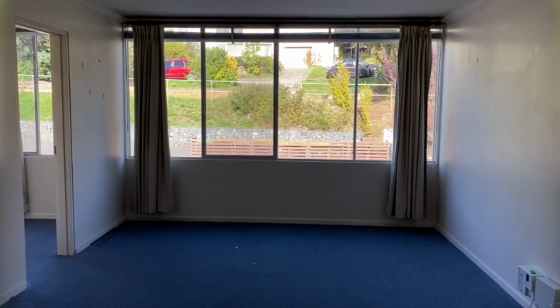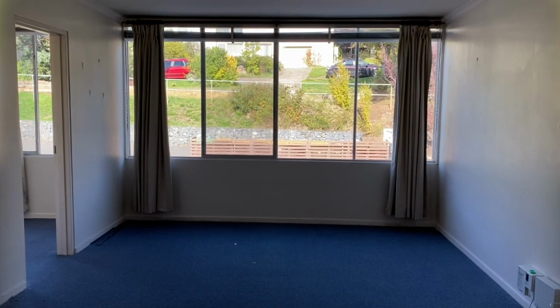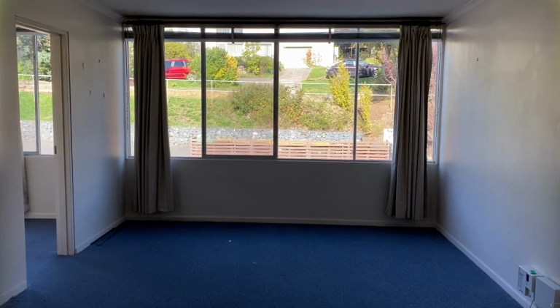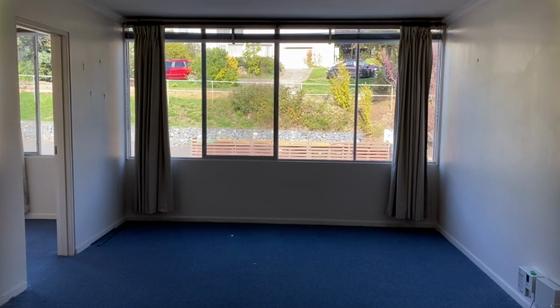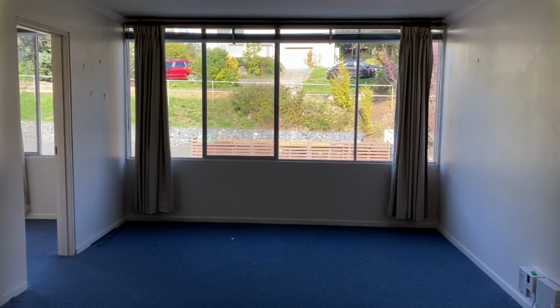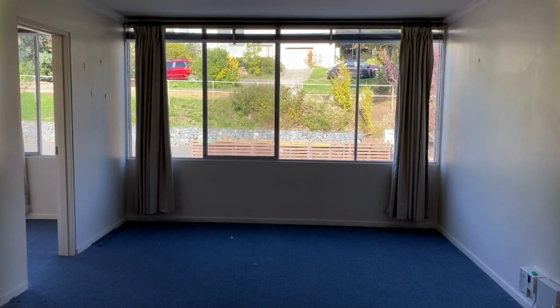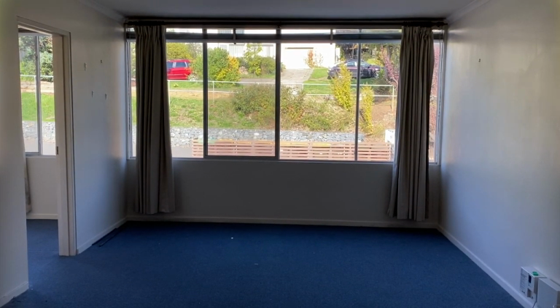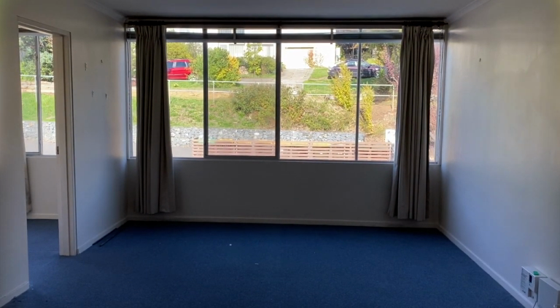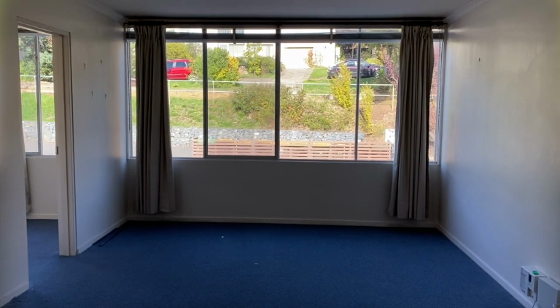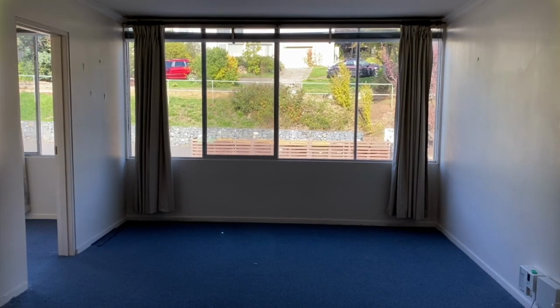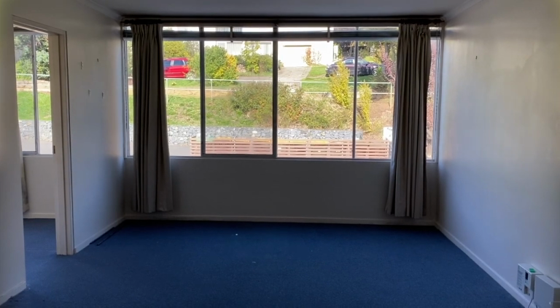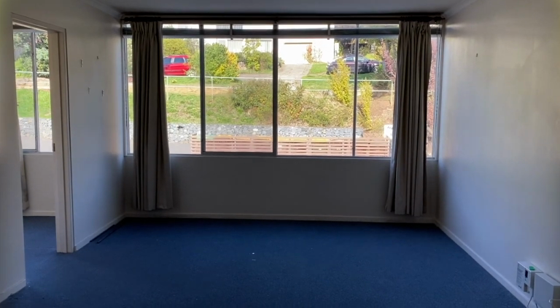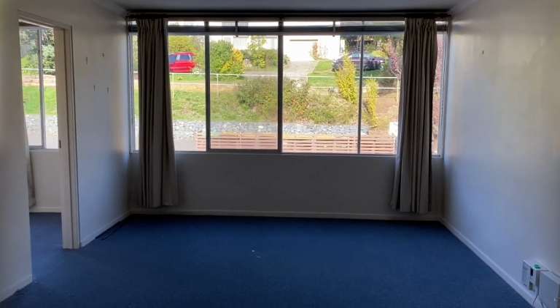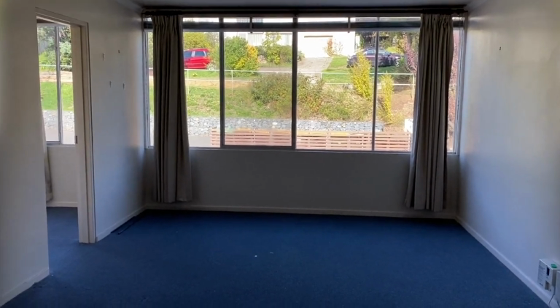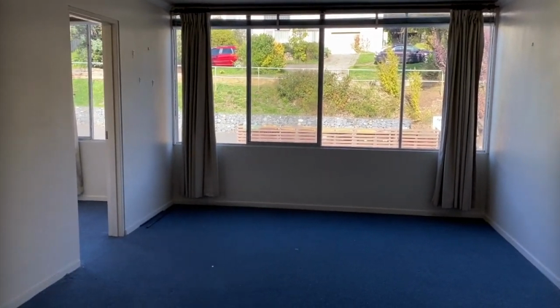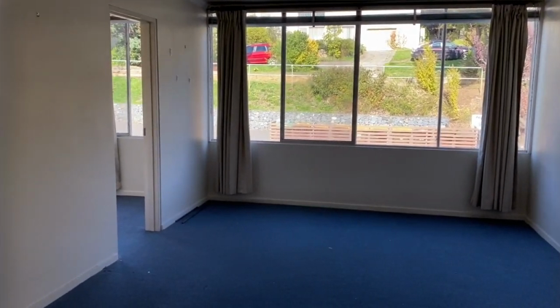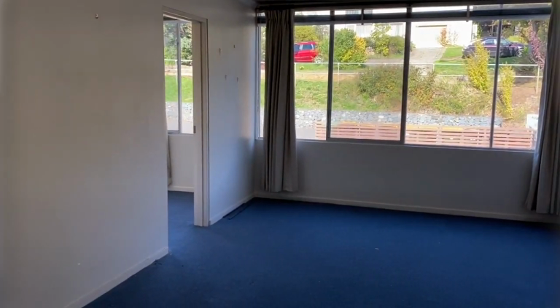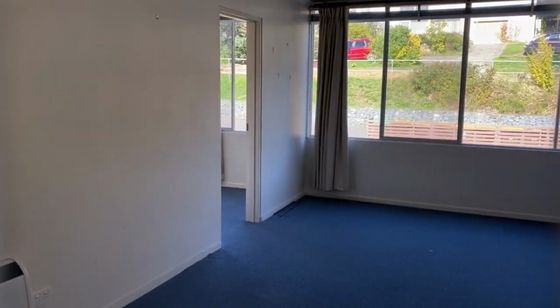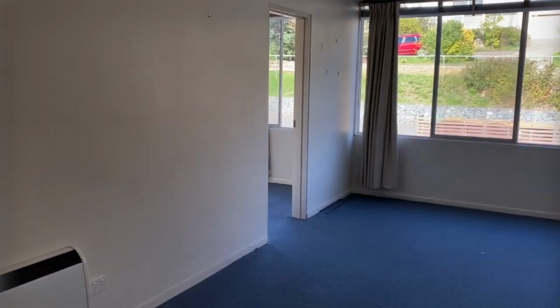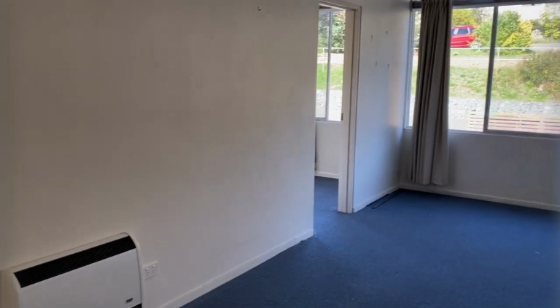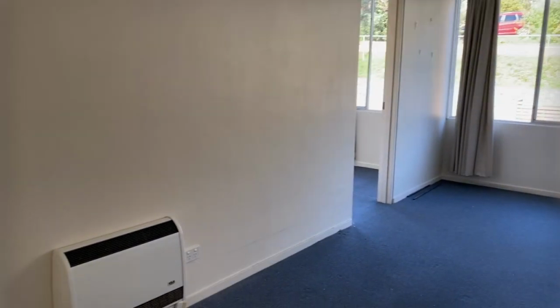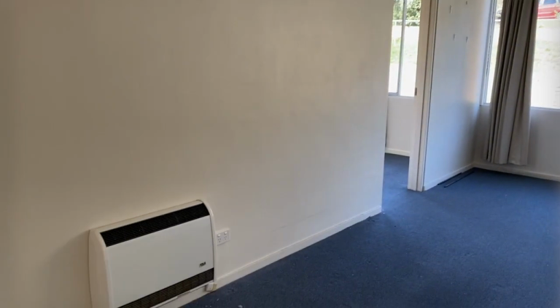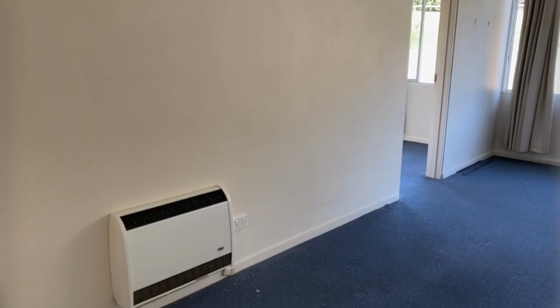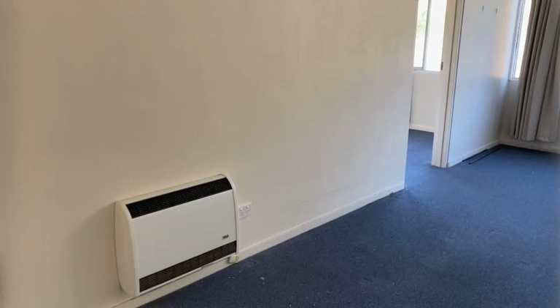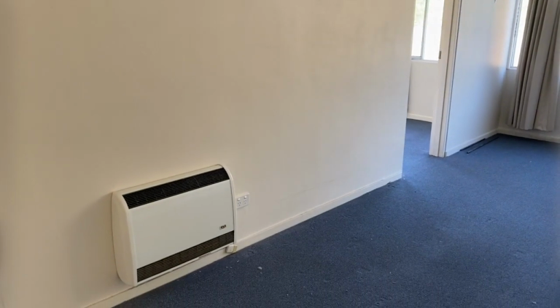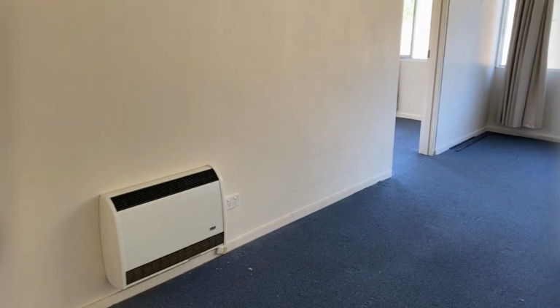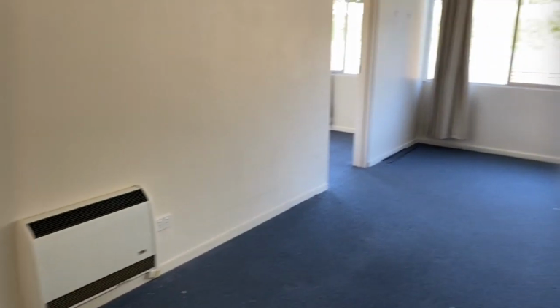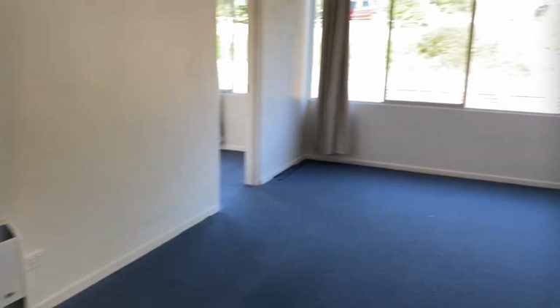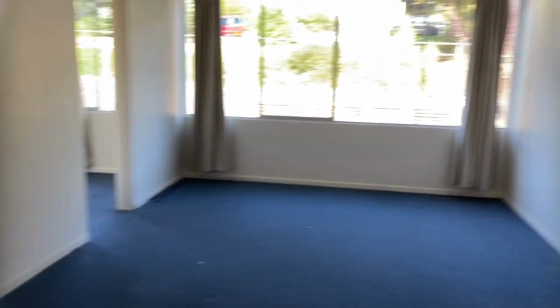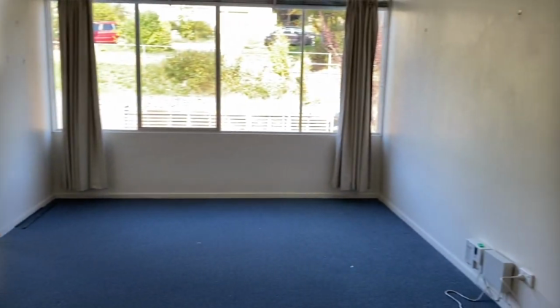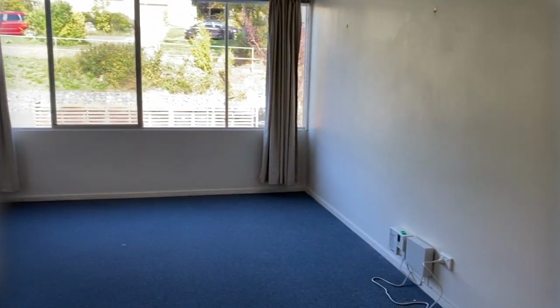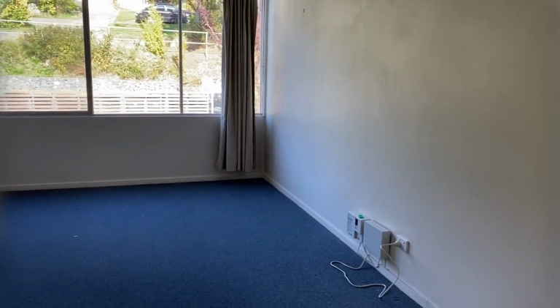We're here at Unit 10, 3A Montague Street, Mount Stewart. As you can see, there is a good size living room with electric heating and NBN.